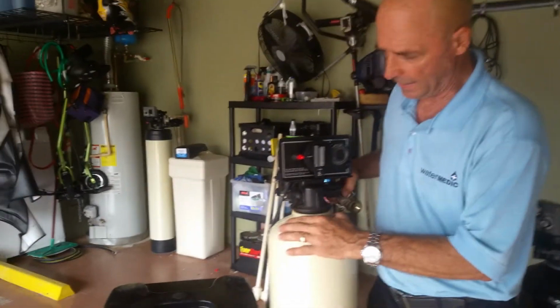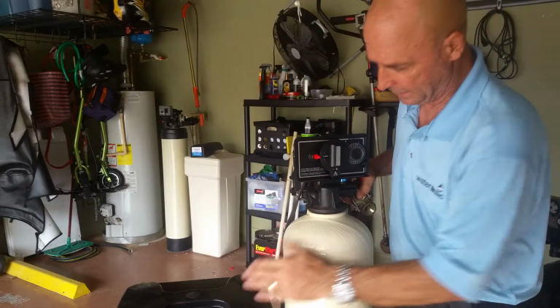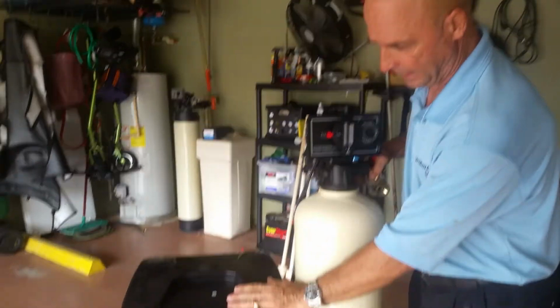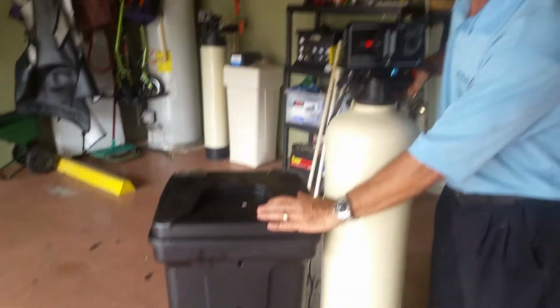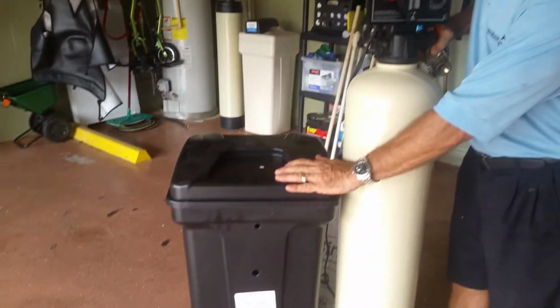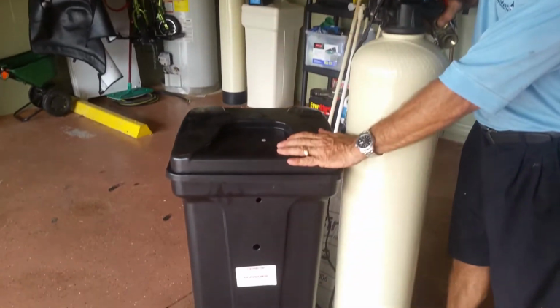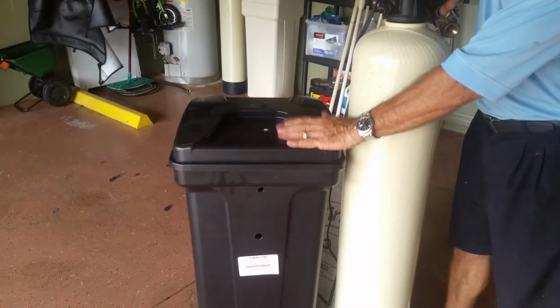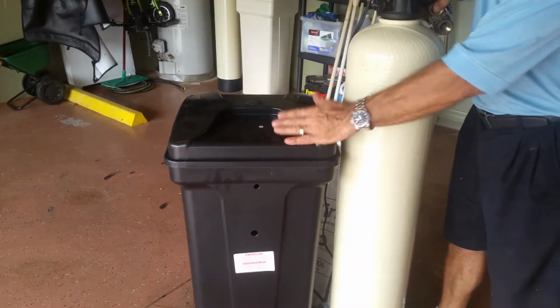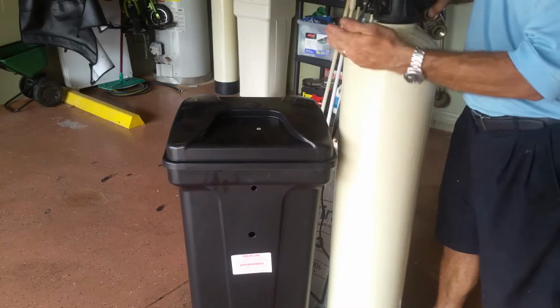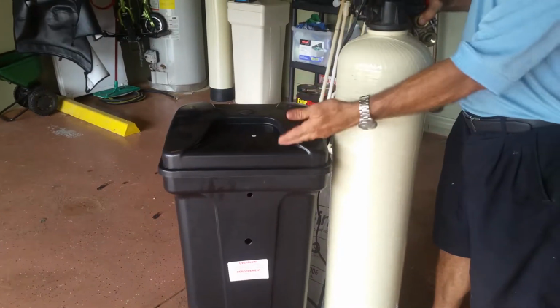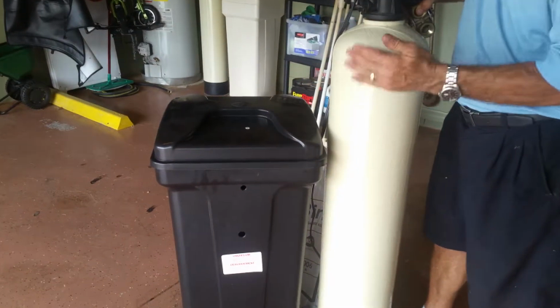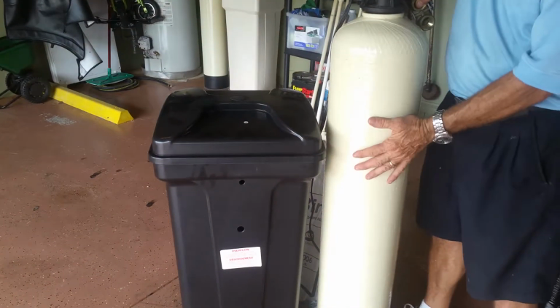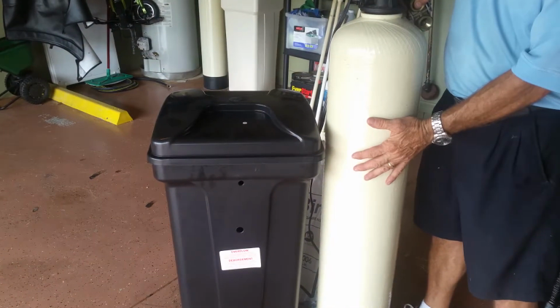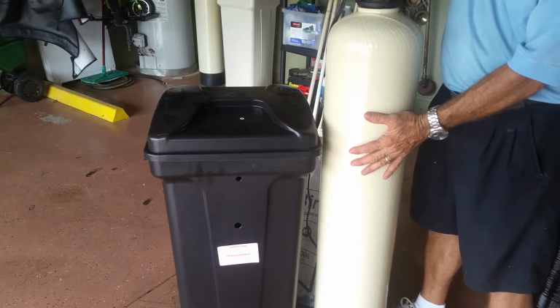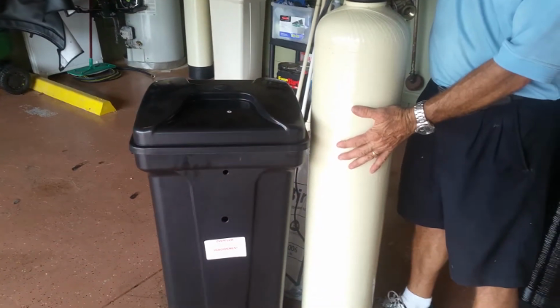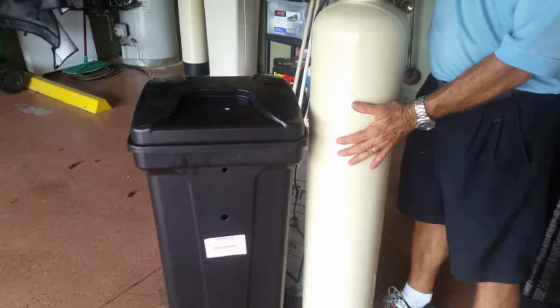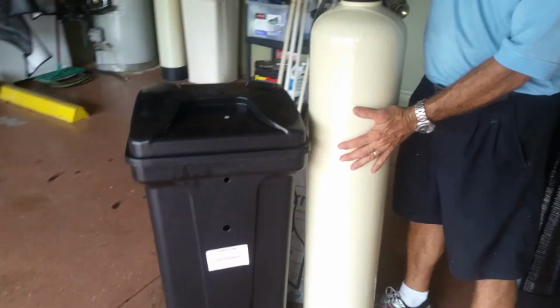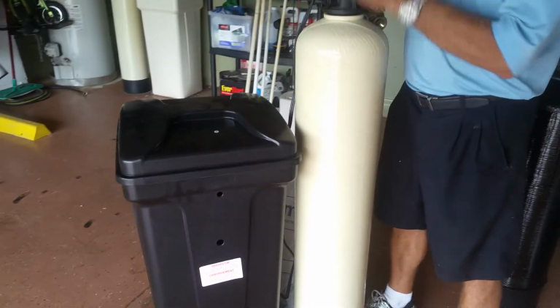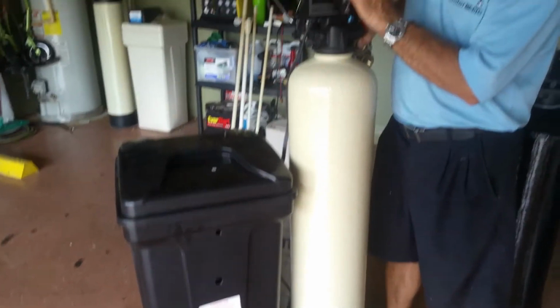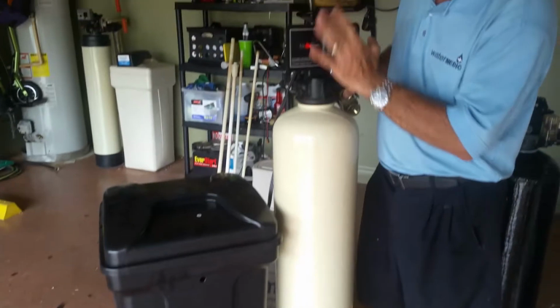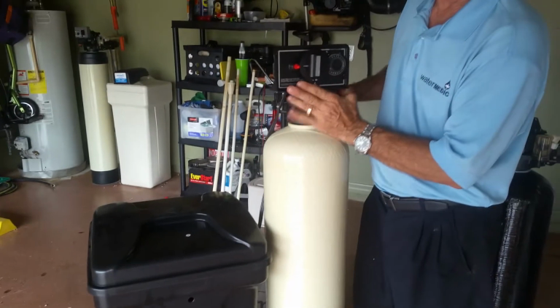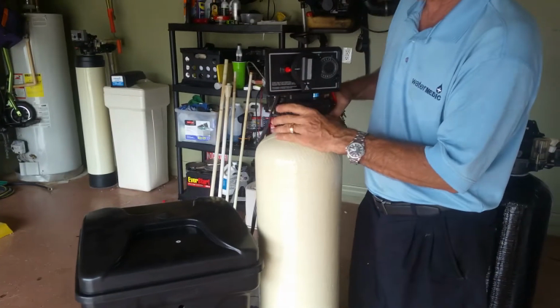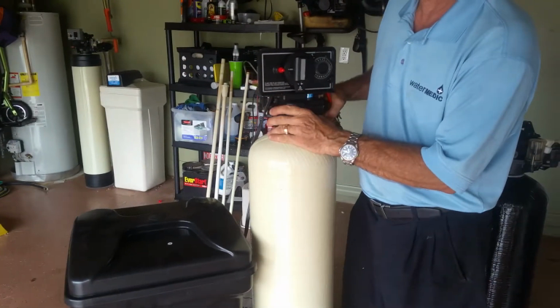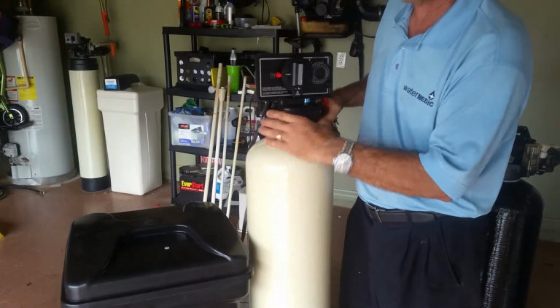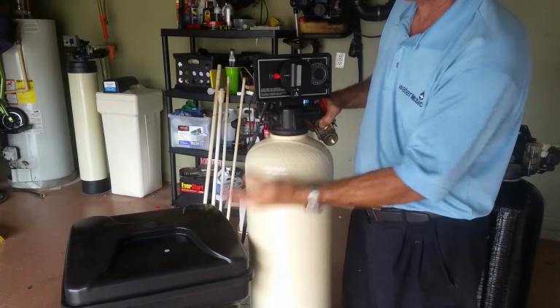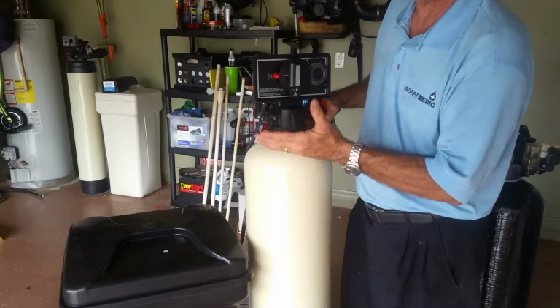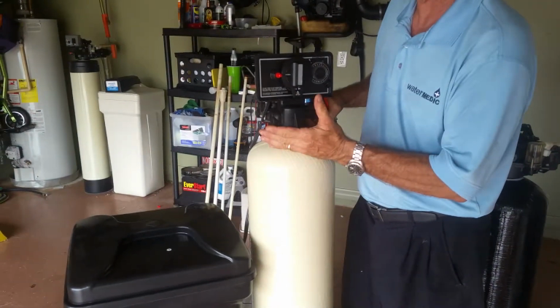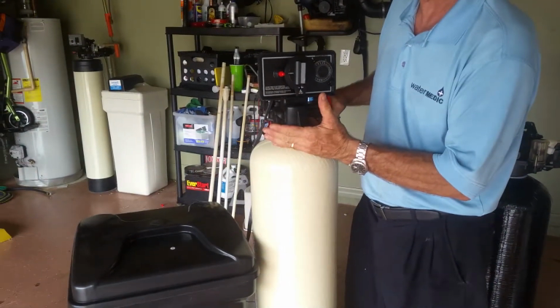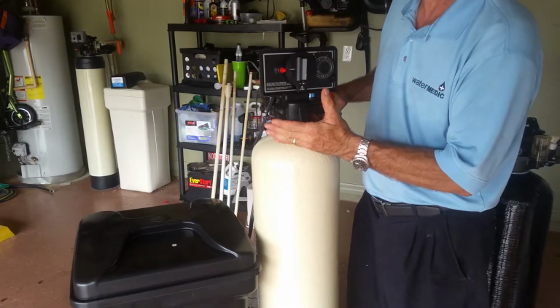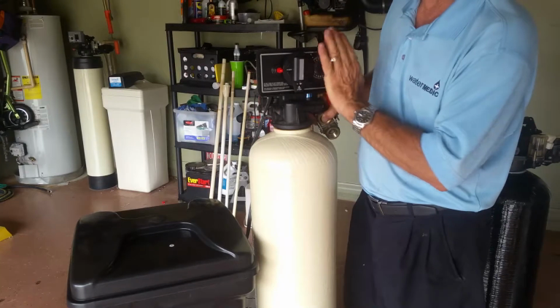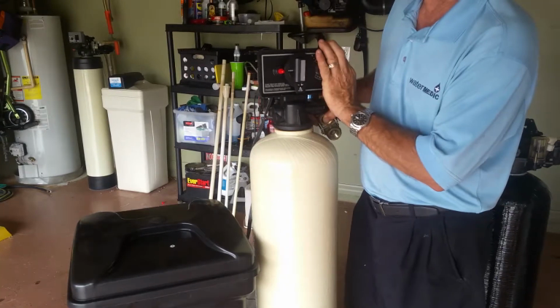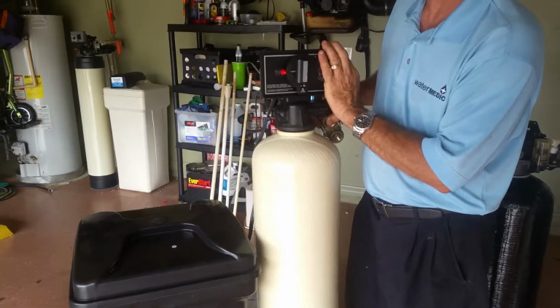This is your salt tank. The salt tank is what cleans the minerals inside the water softener. The valve — the function of the valve is to bring up the salt water to clean. This is a FLEC 5600.